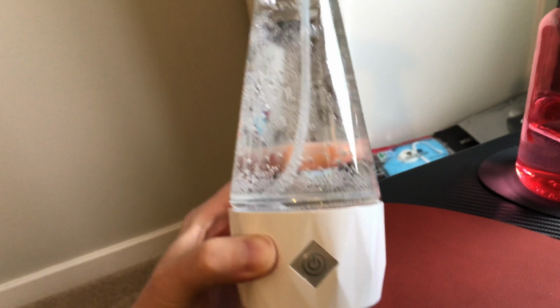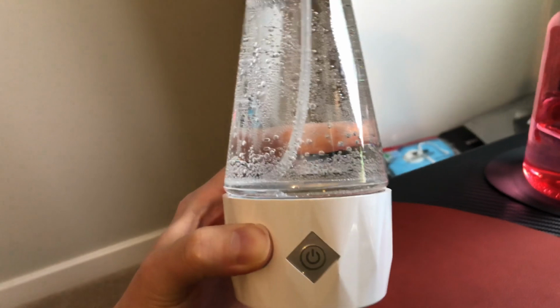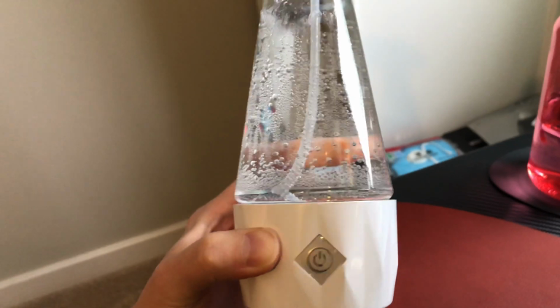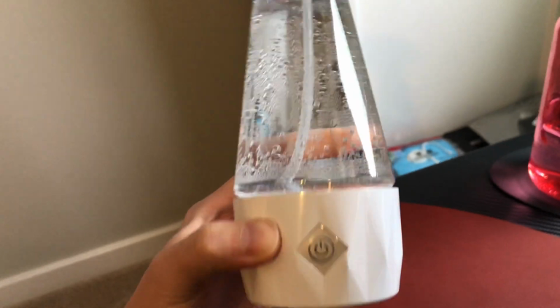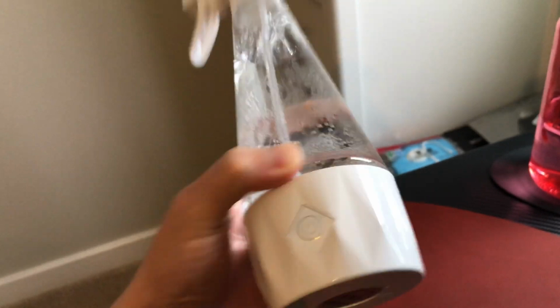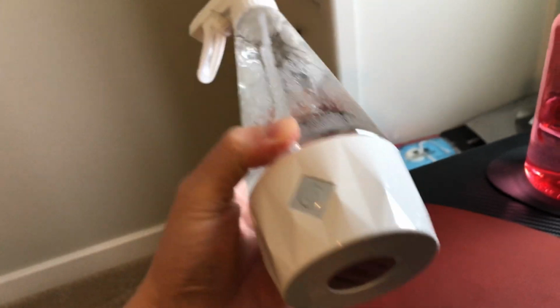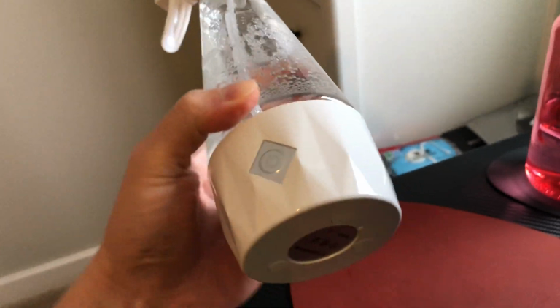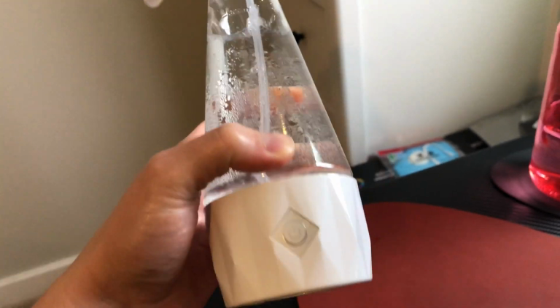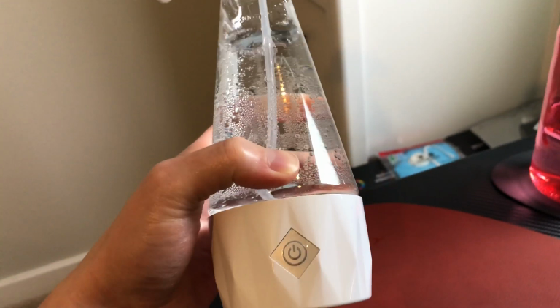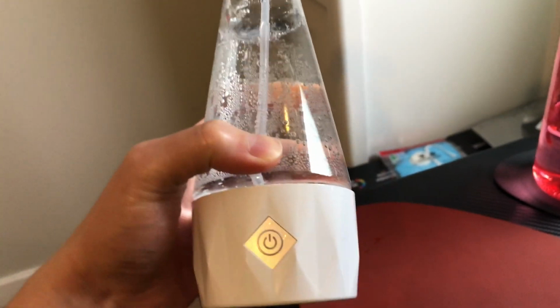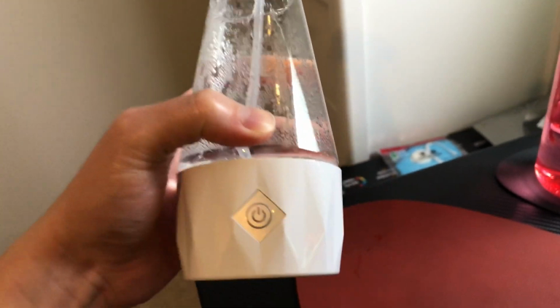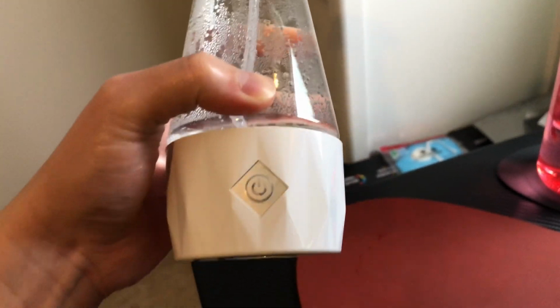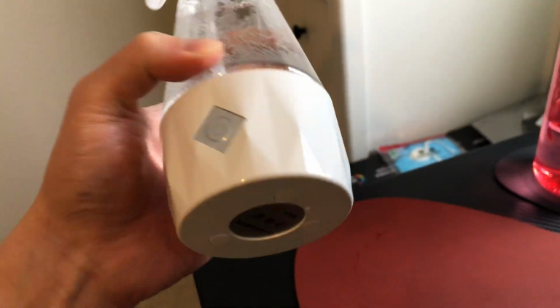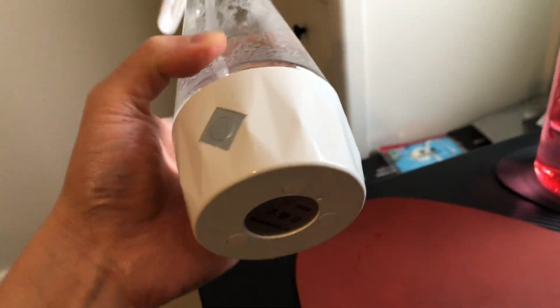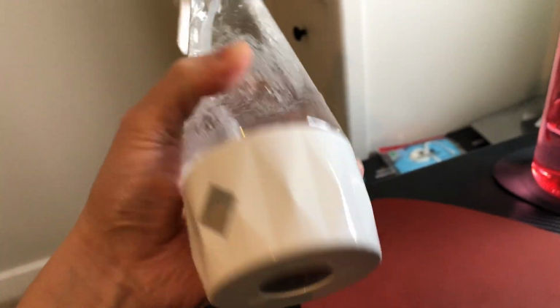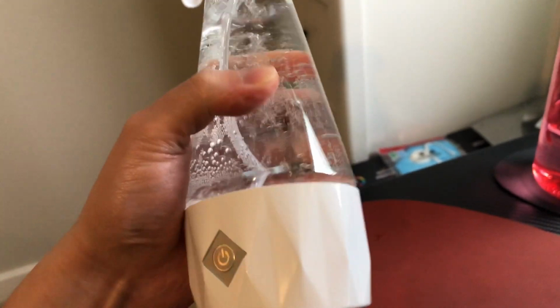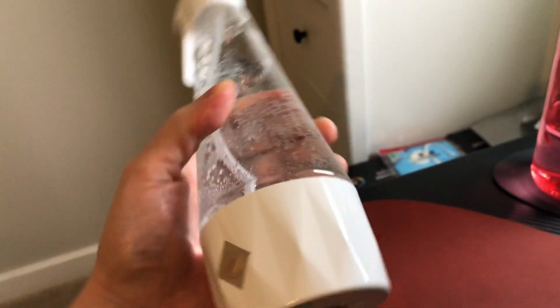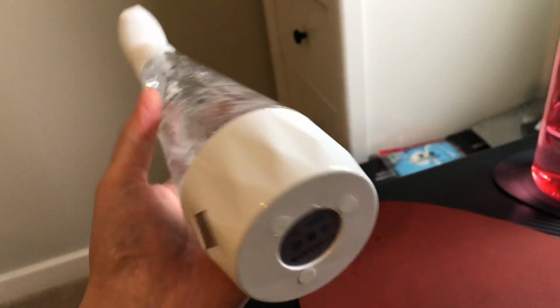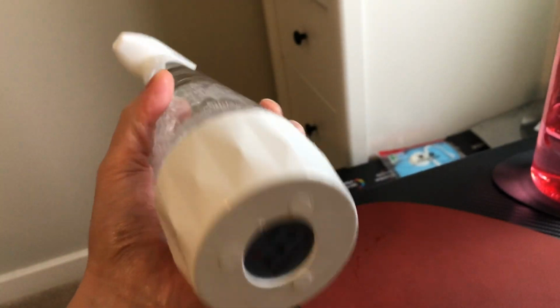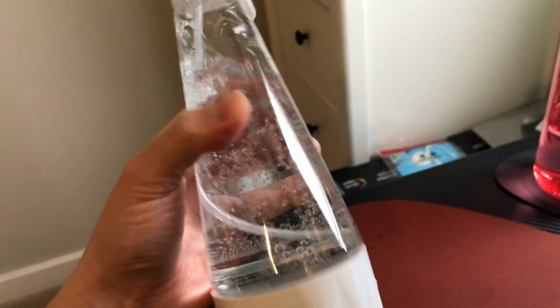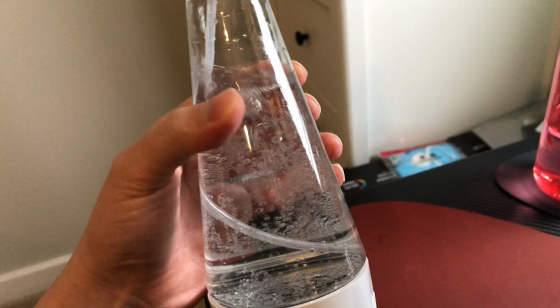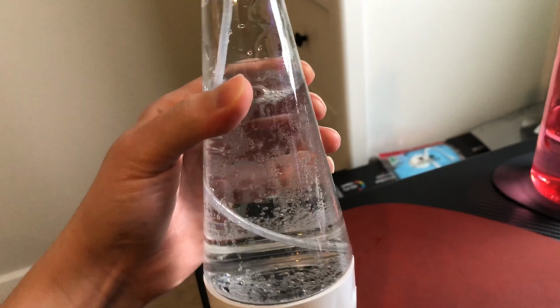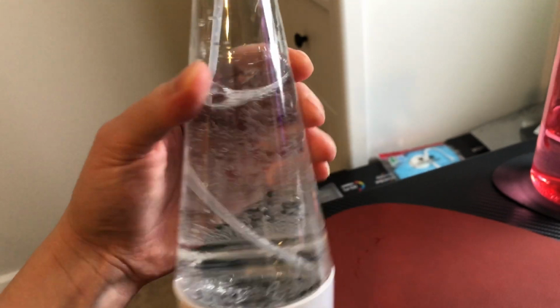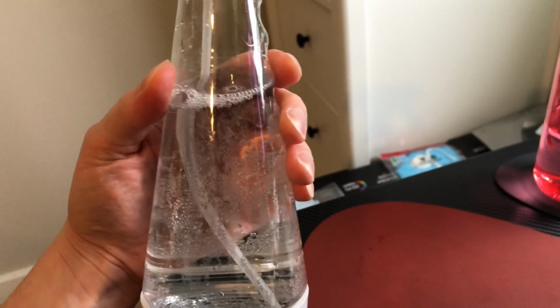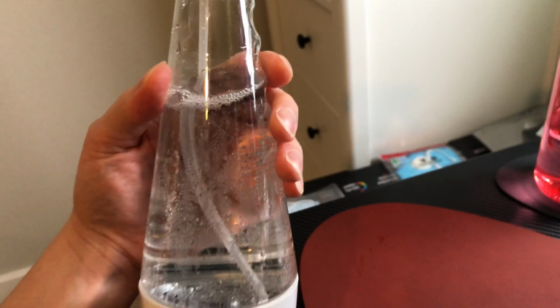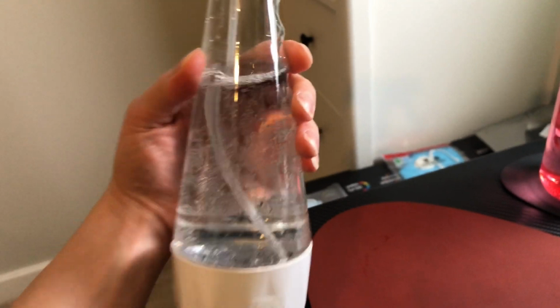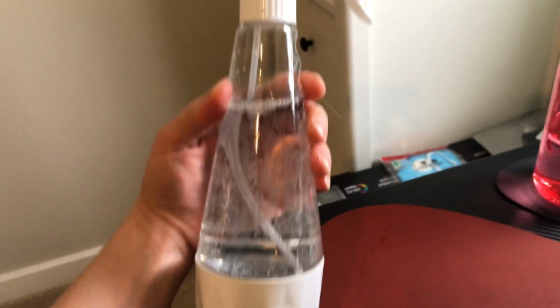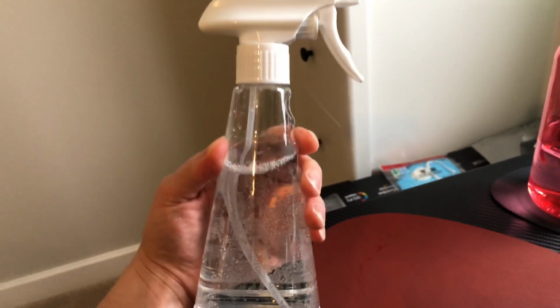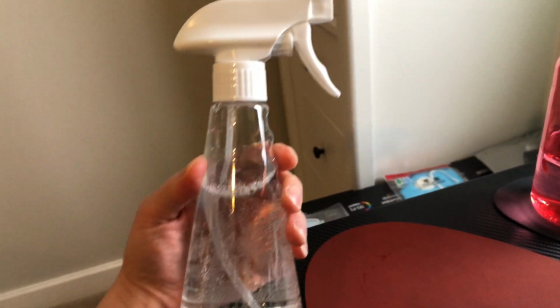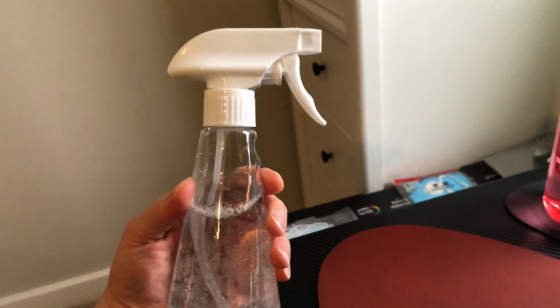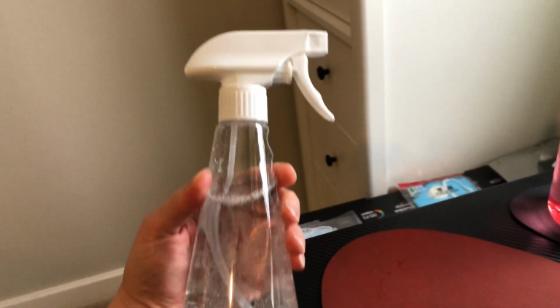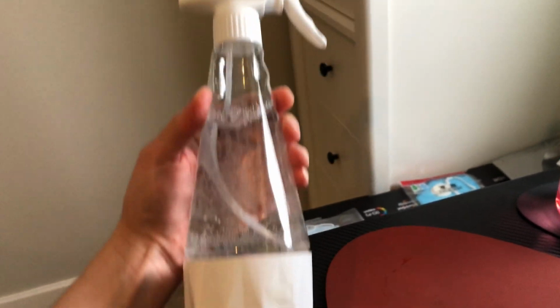This is a quick way to make a bottle of disinfectant using nothing but water and table salt.